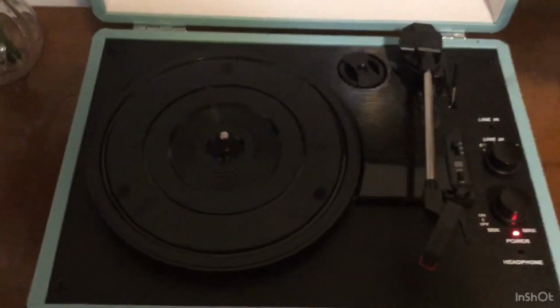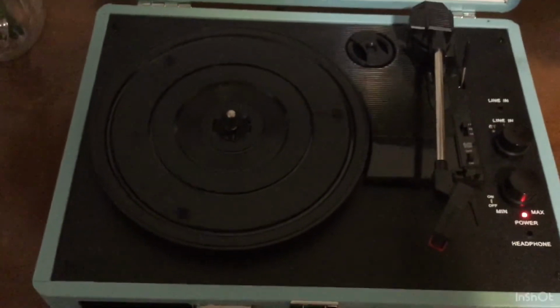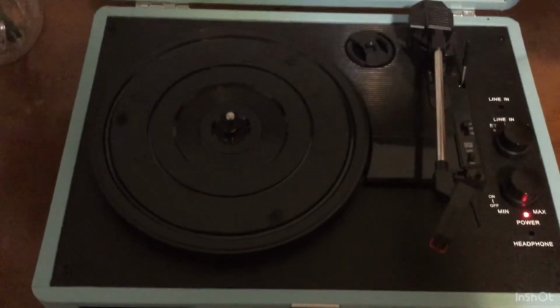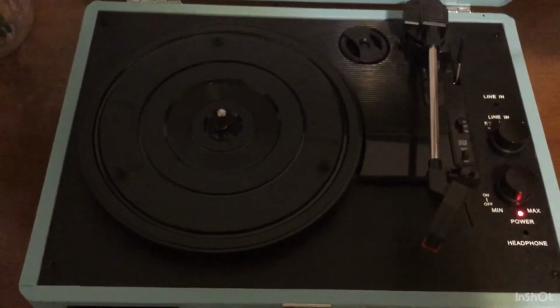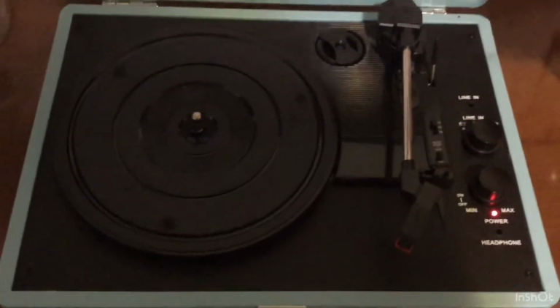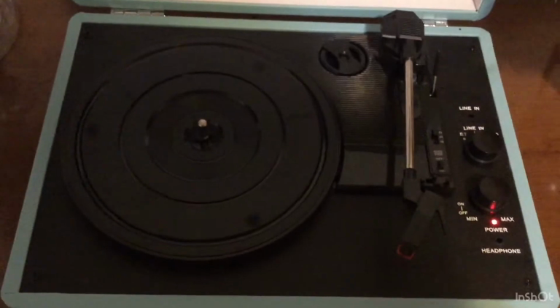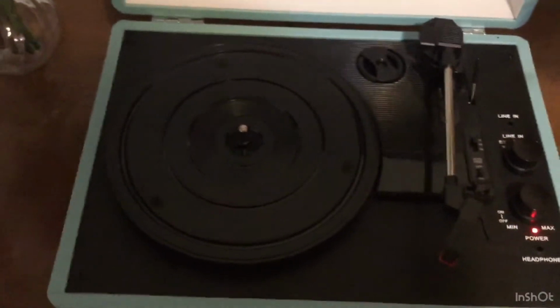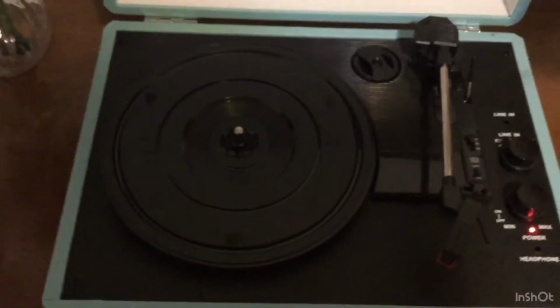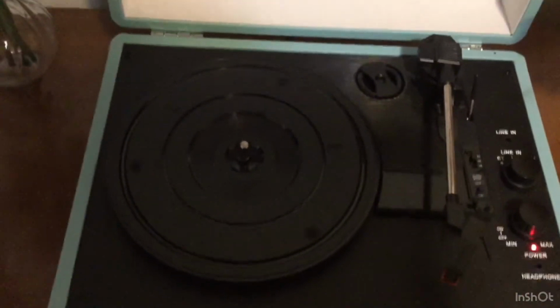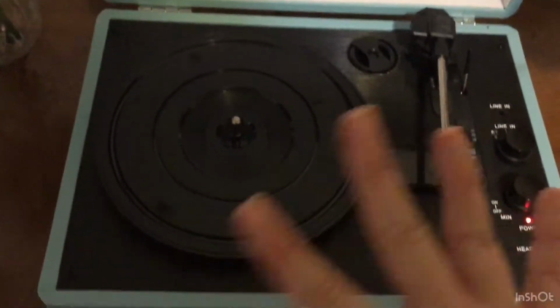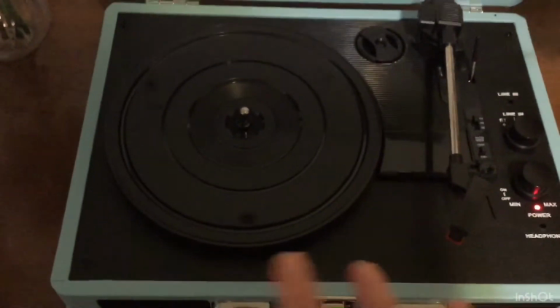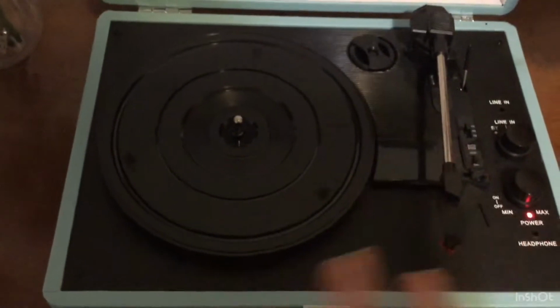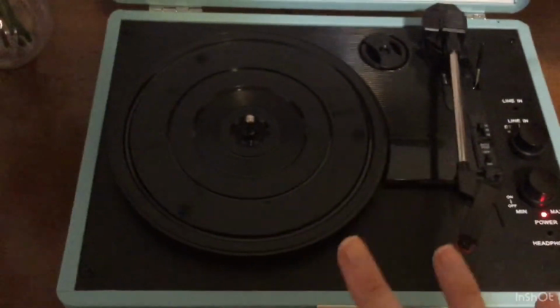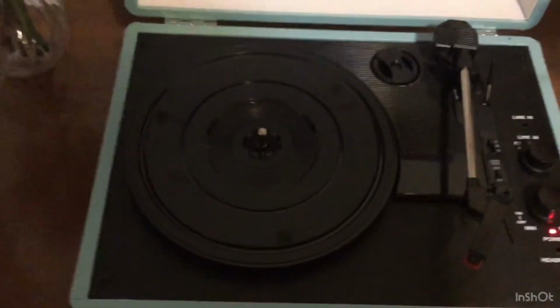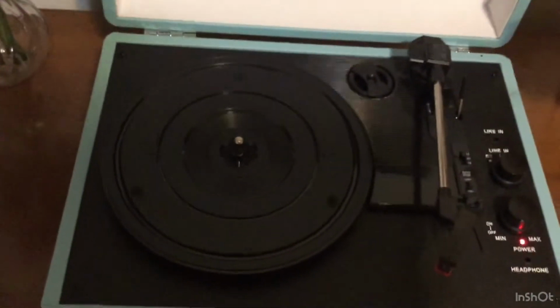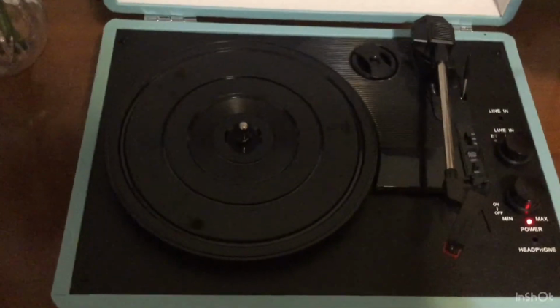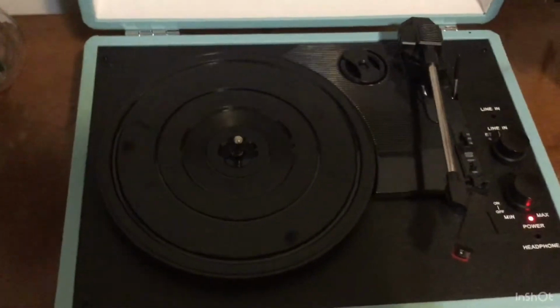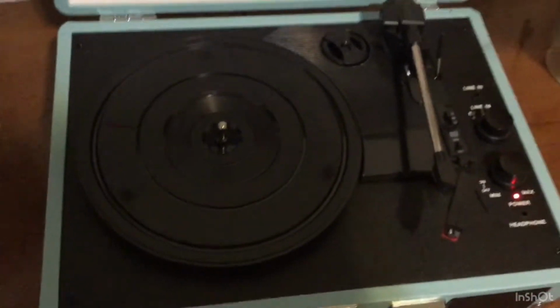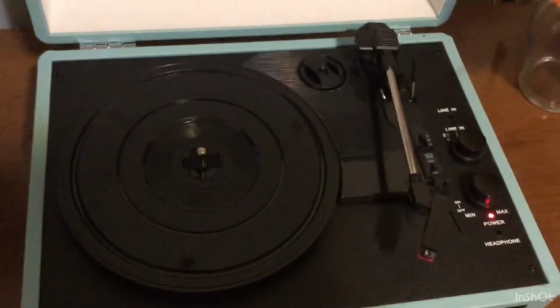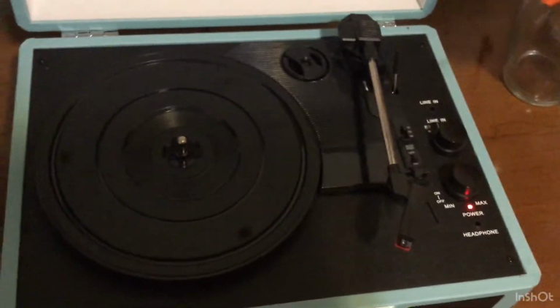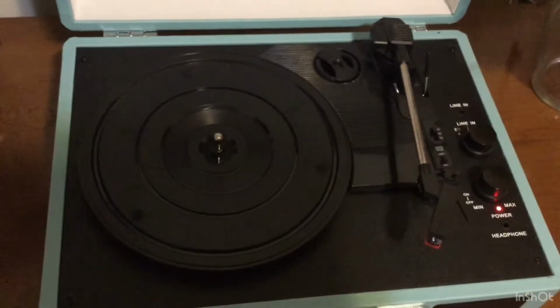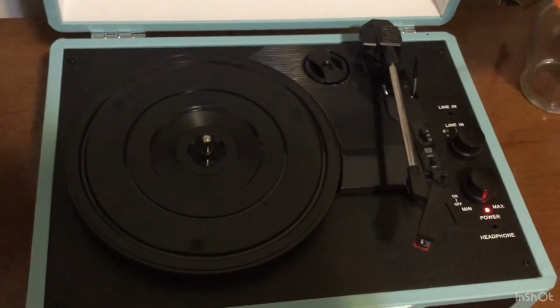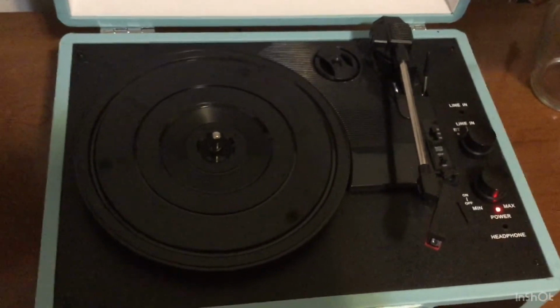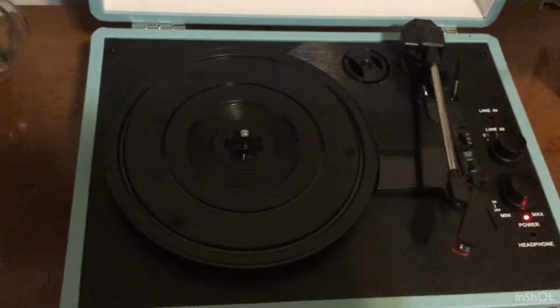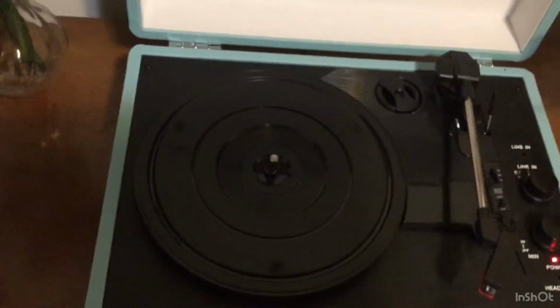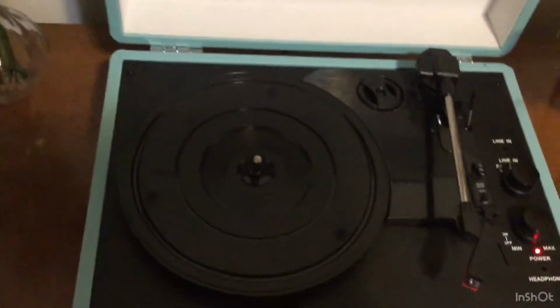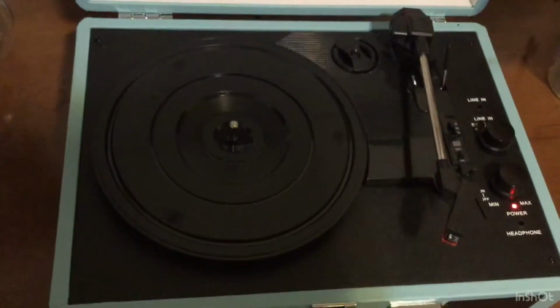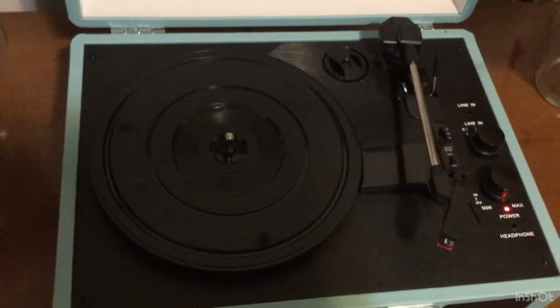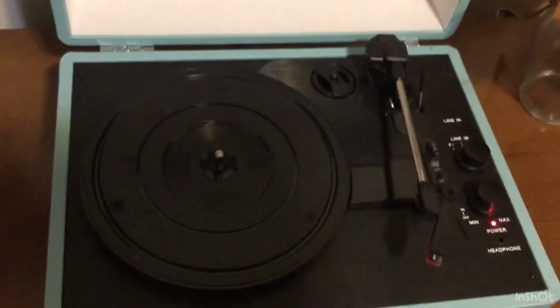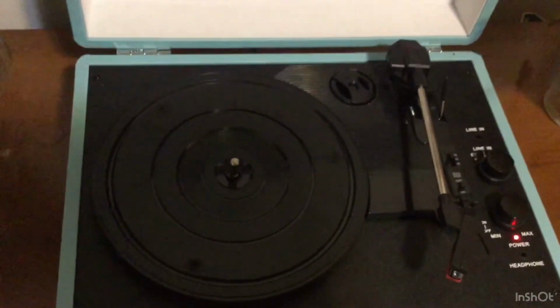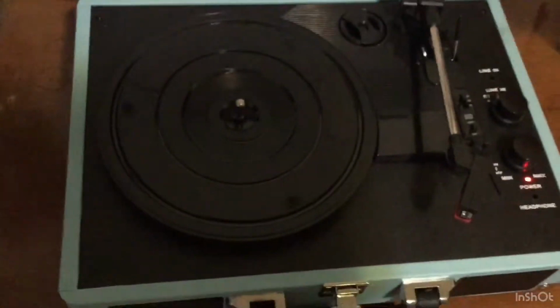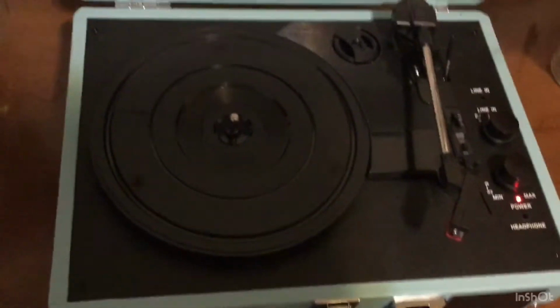So once you raise the arm, that's what gets the record player moving. I'm going to go ahead and show you the records that I have and we'll do a little sample.